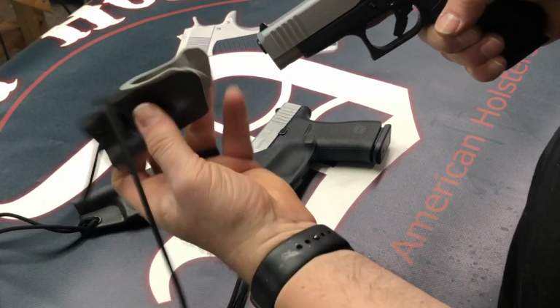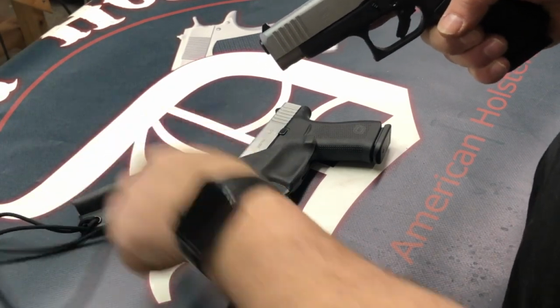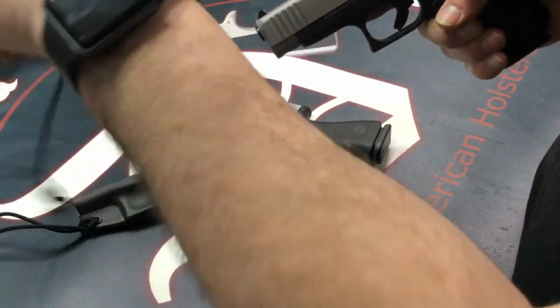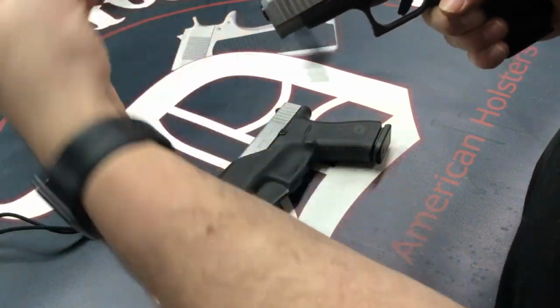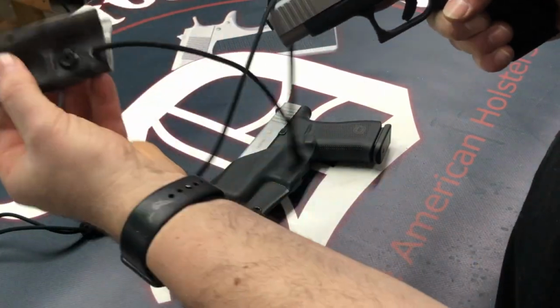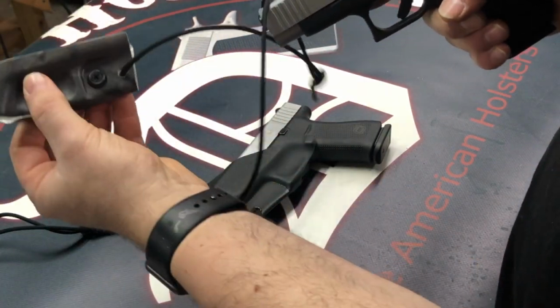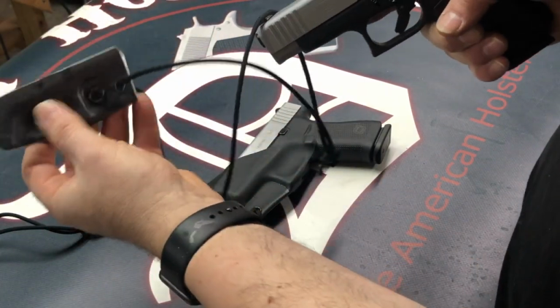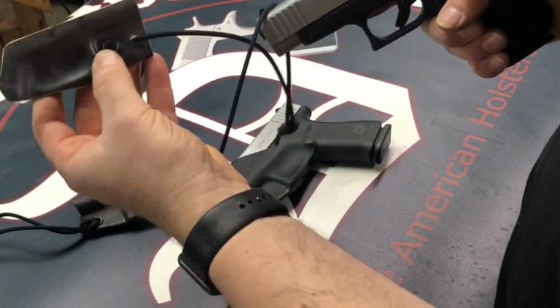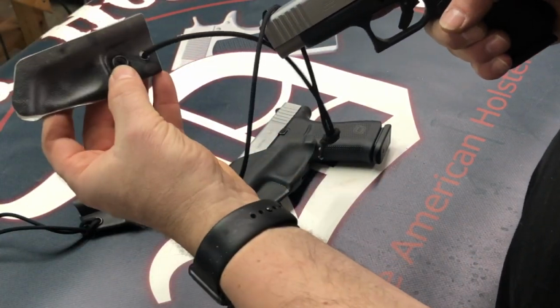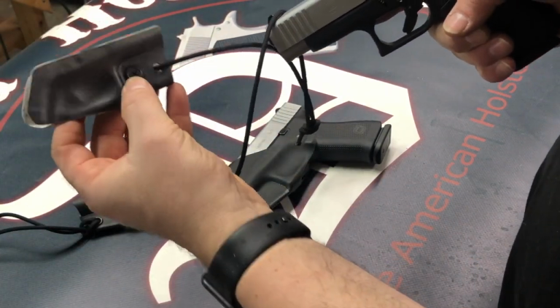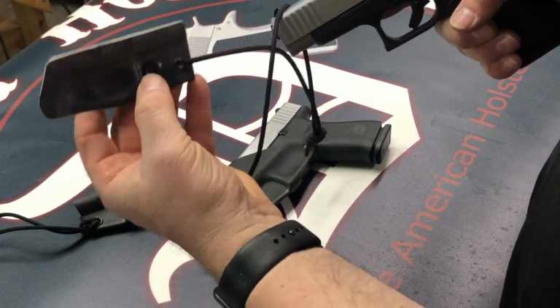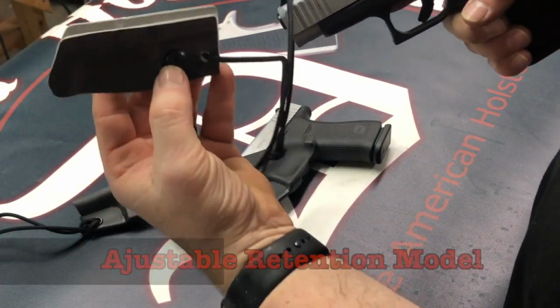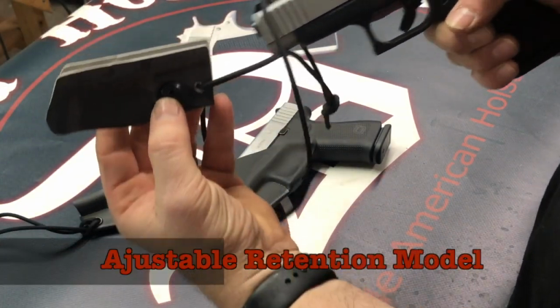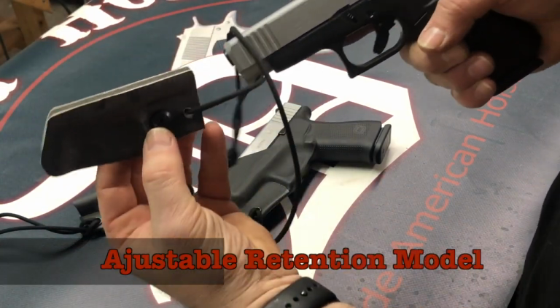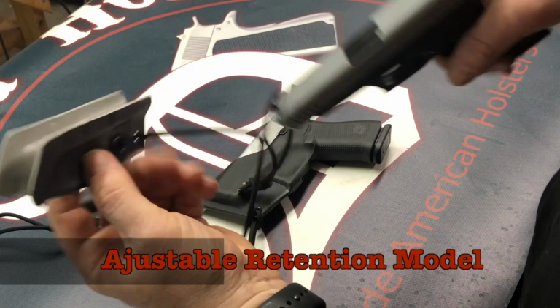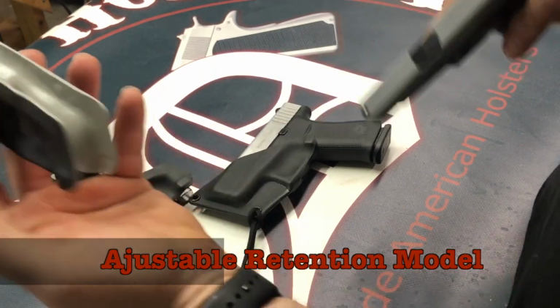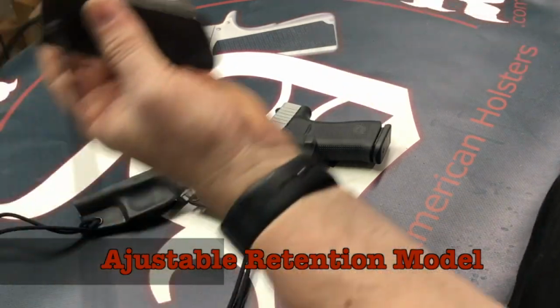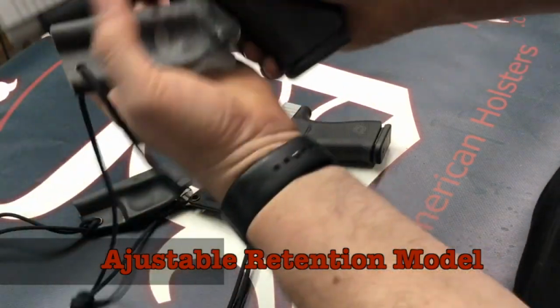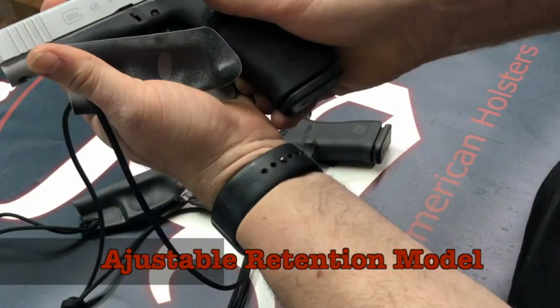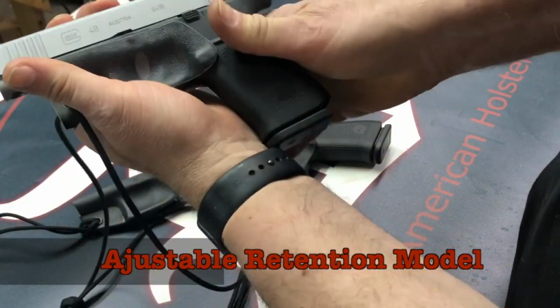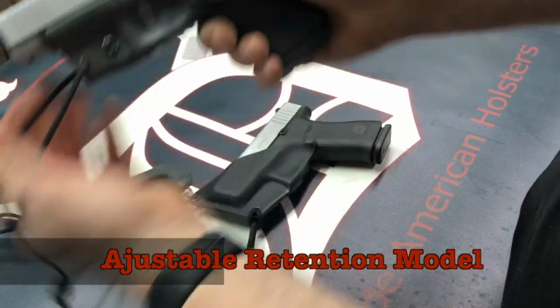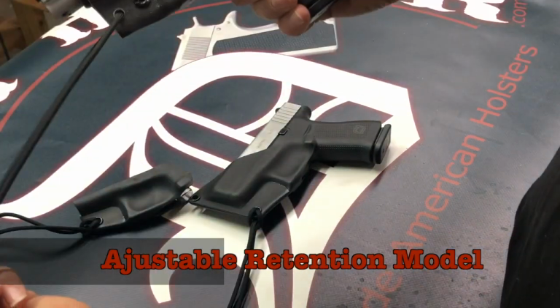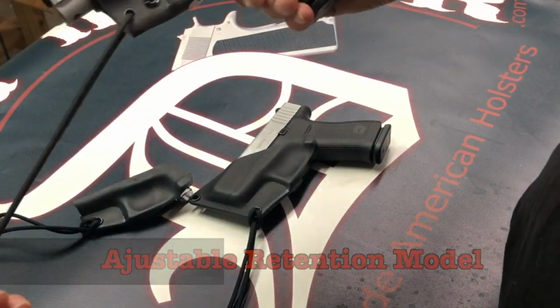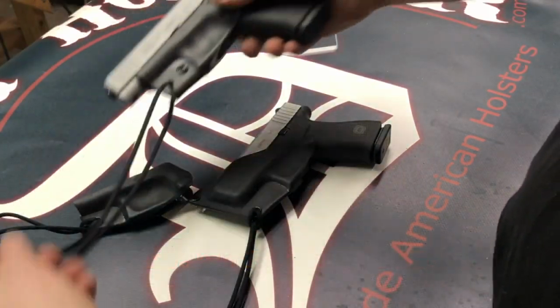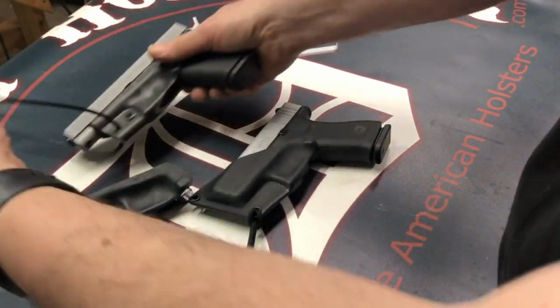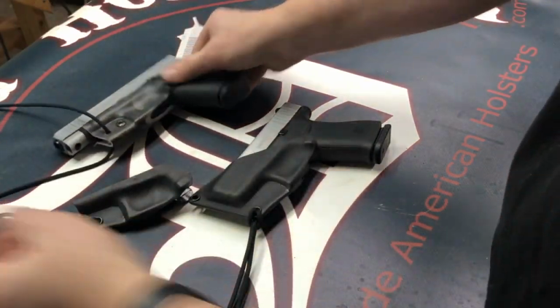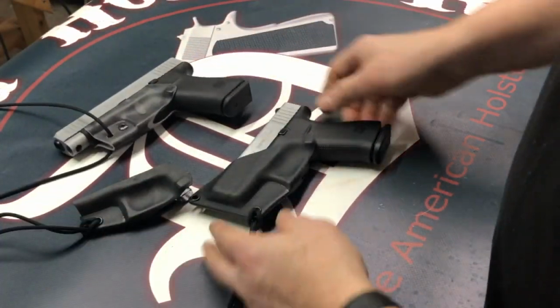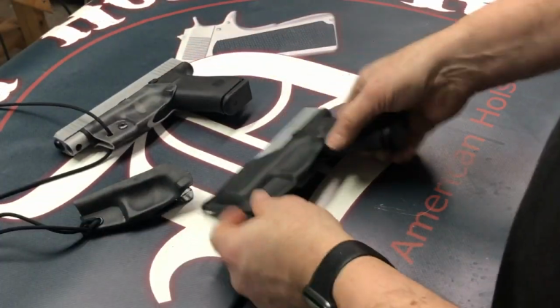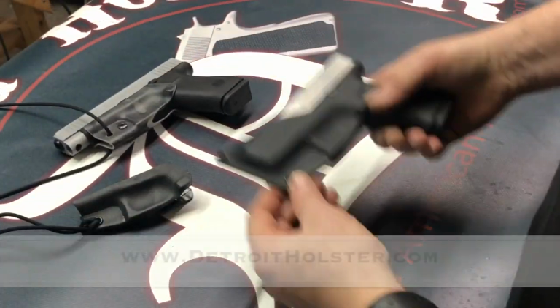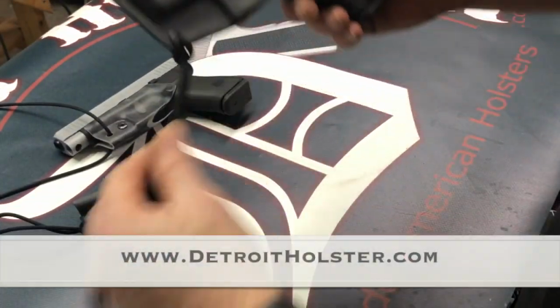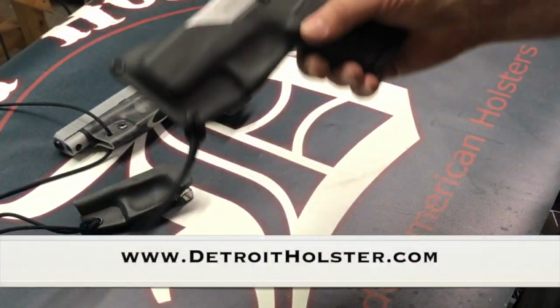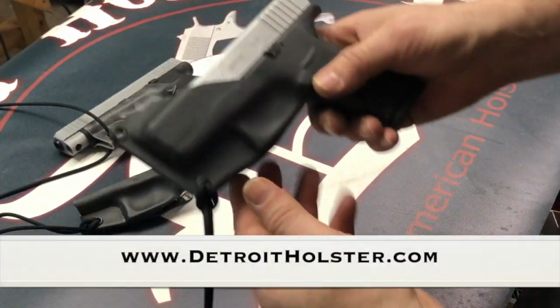This is a new iteration of the one I just showed you. It's going to have at least one point of user-adjustable retention. Installation is the same.